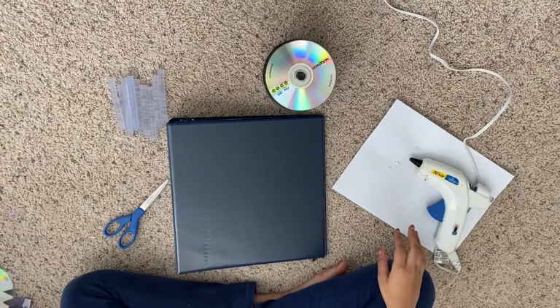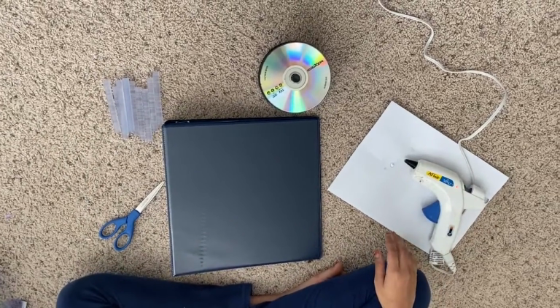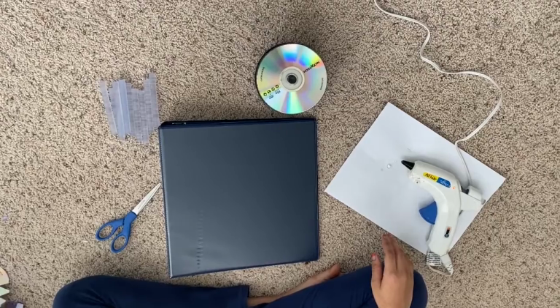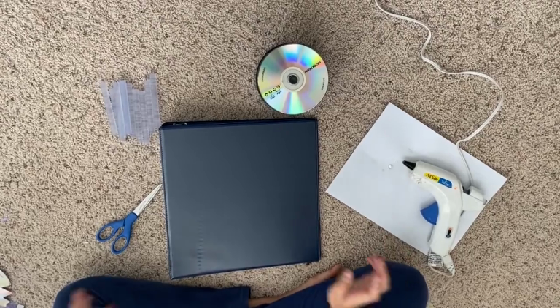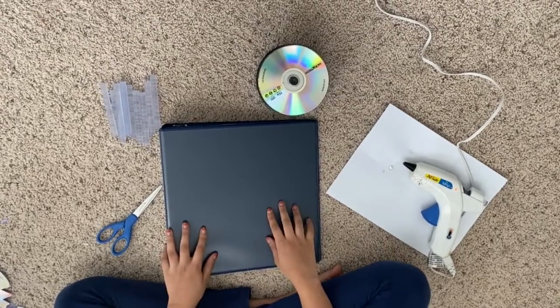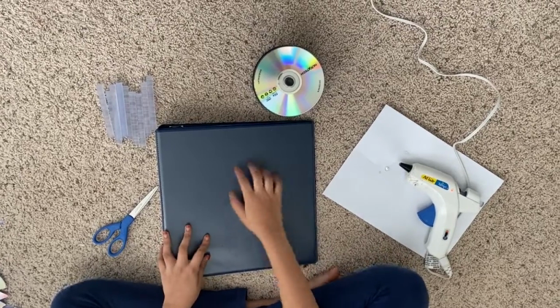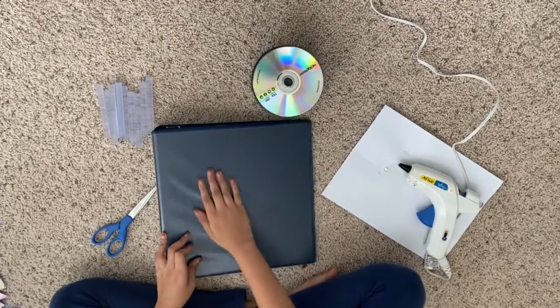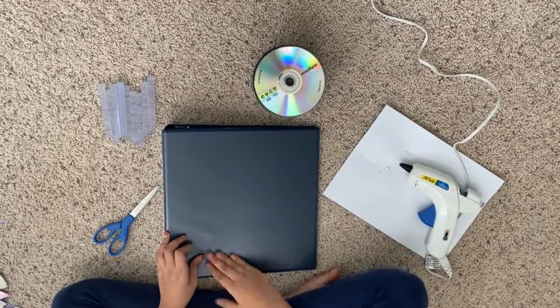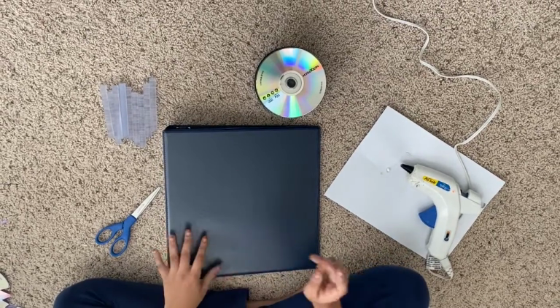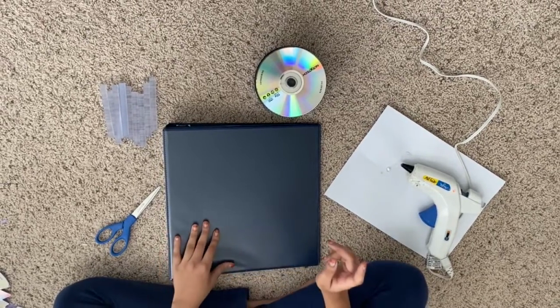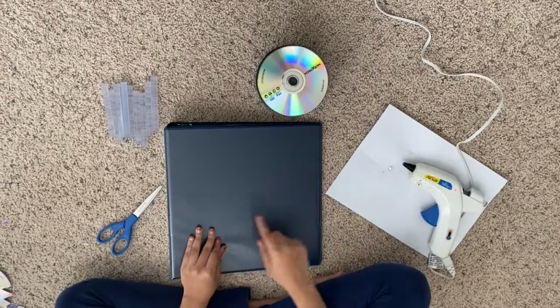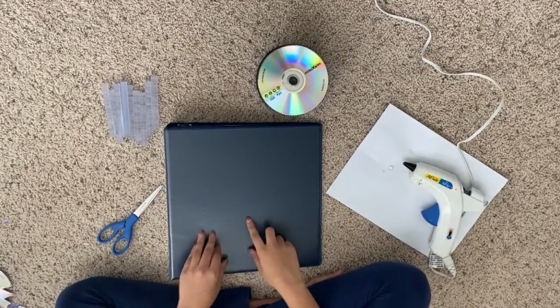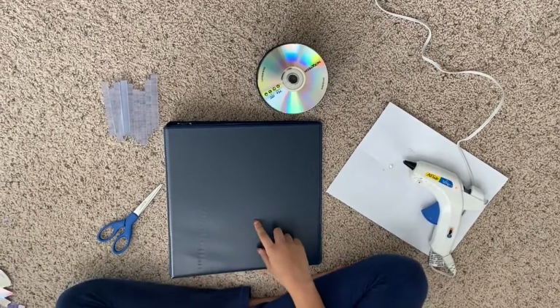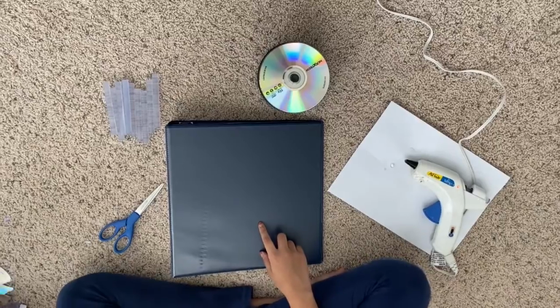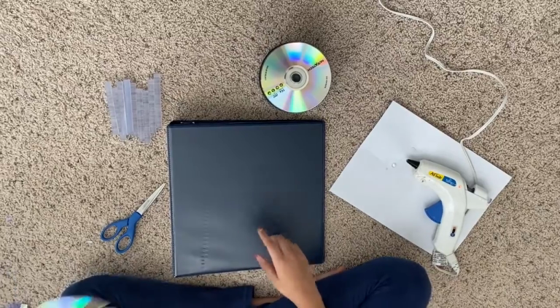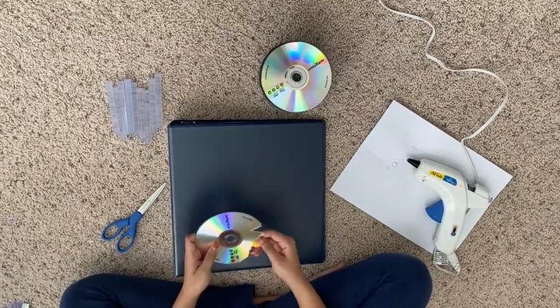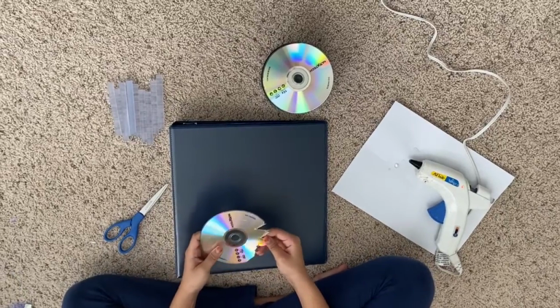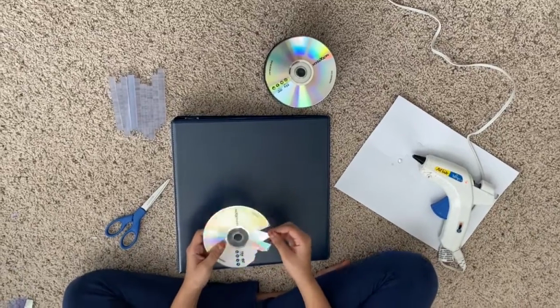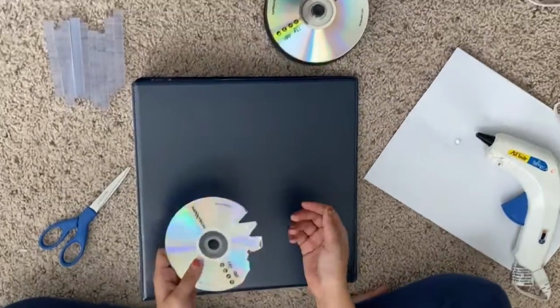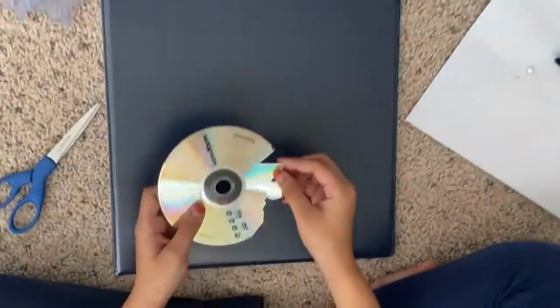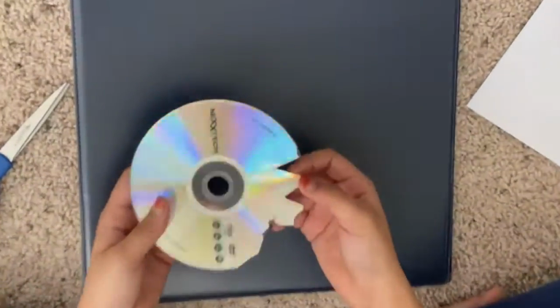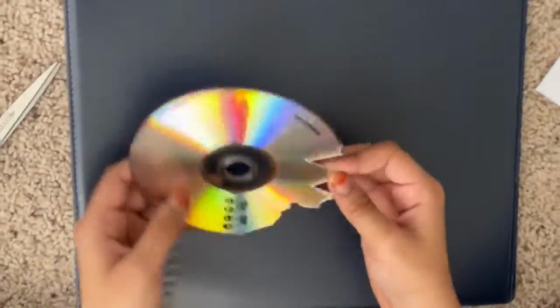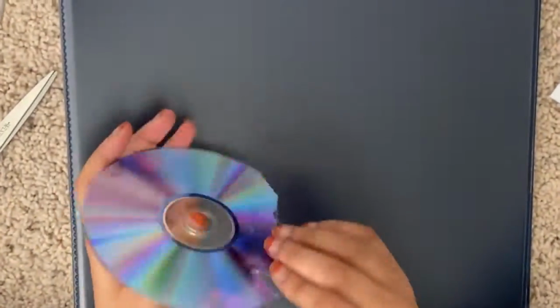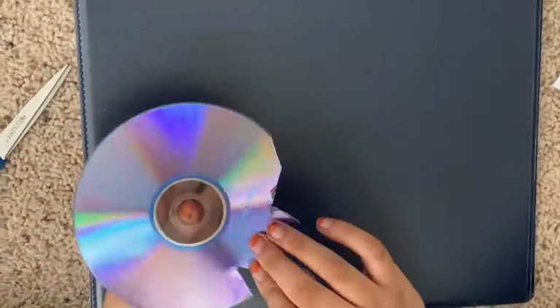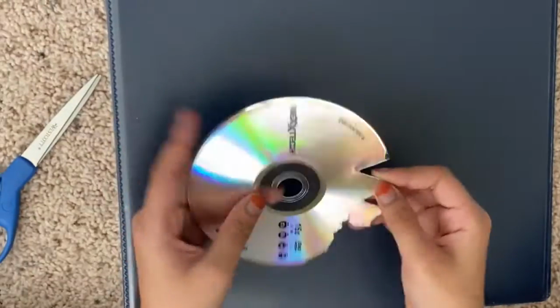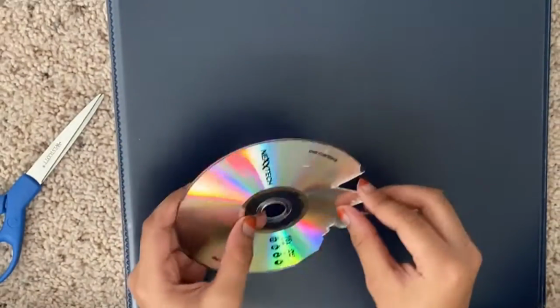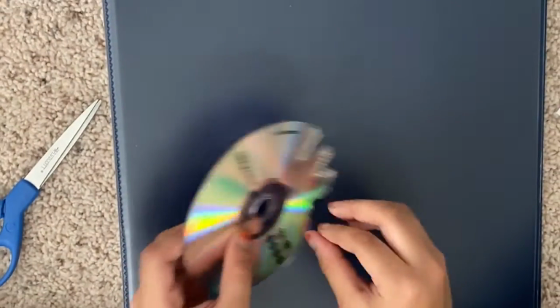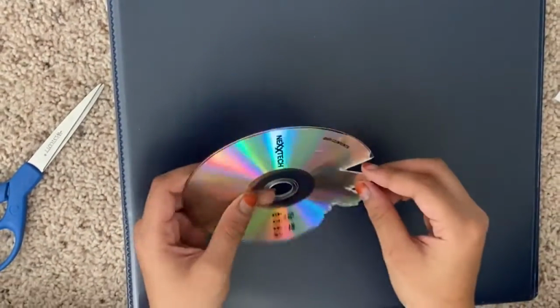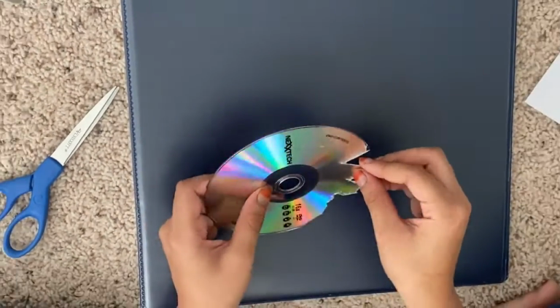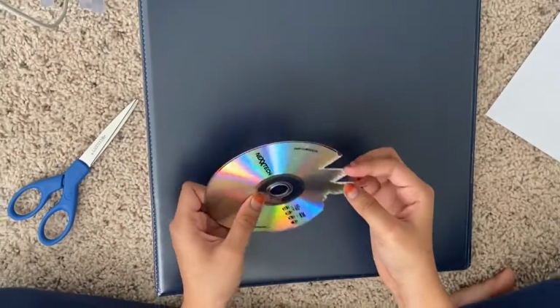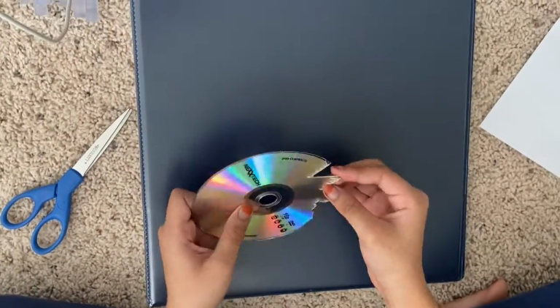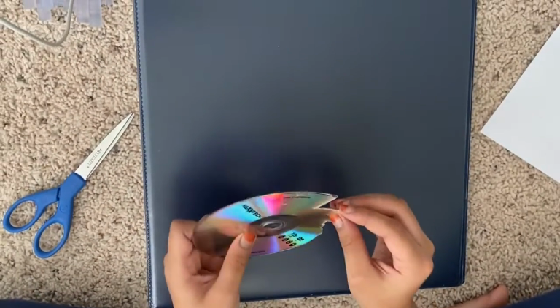I'm now going to show you how I'm going to decorate this with CDs. First you would want to take a broken CD that you're not going to use, or just a boring CD that you want to turn into something new.